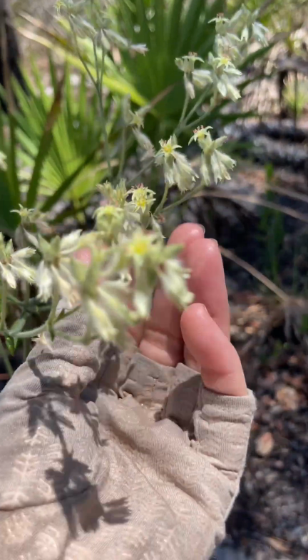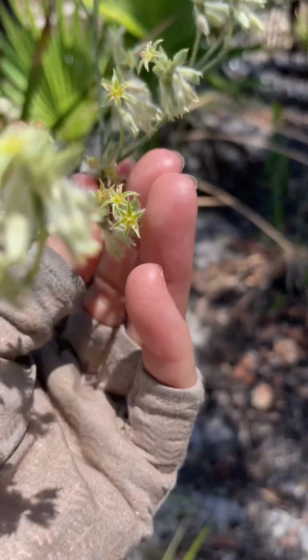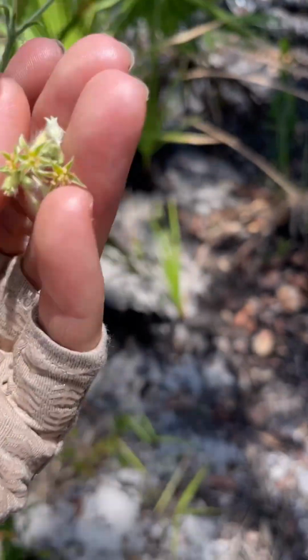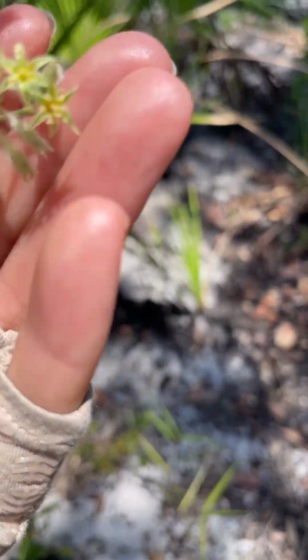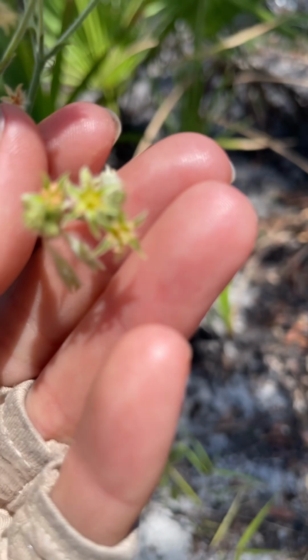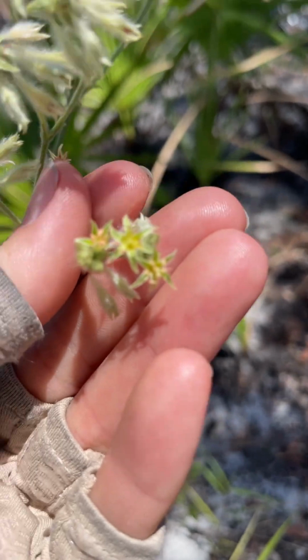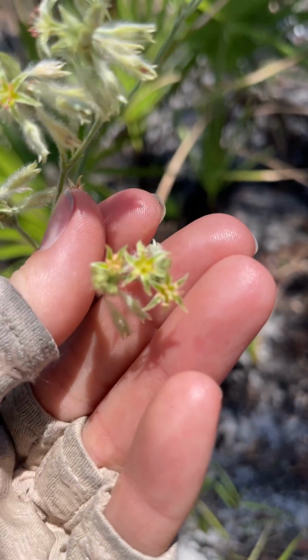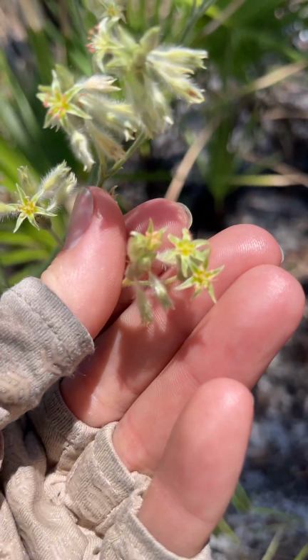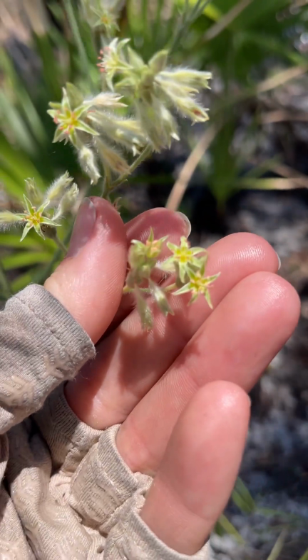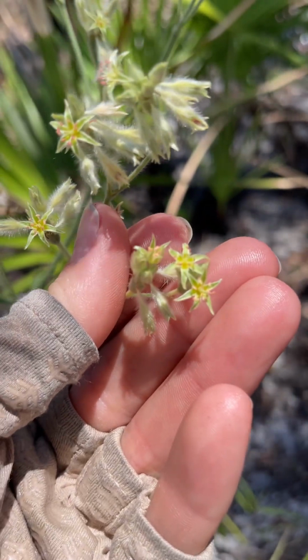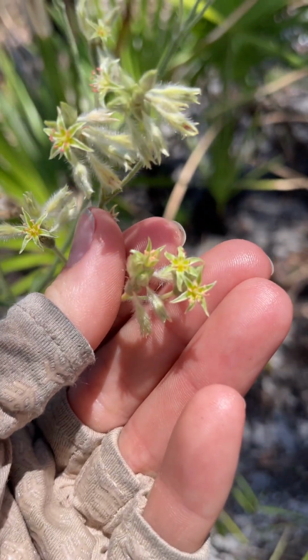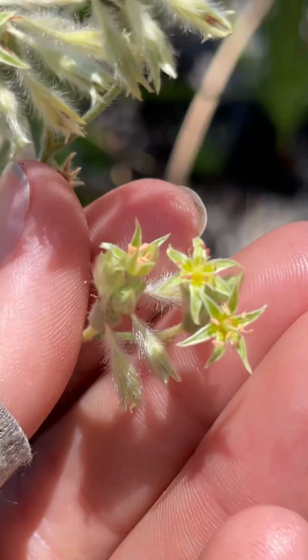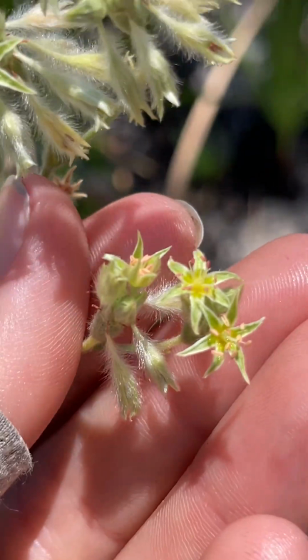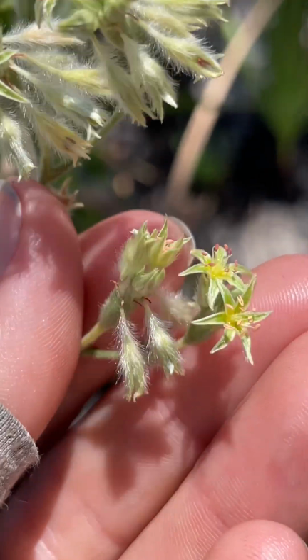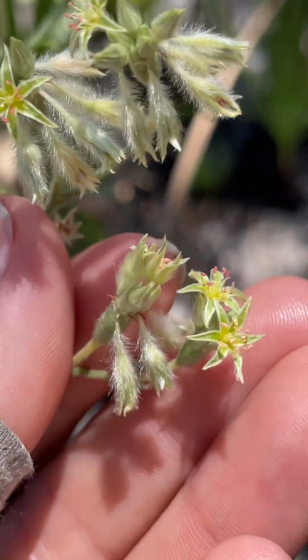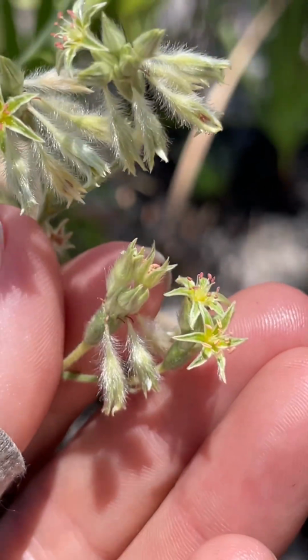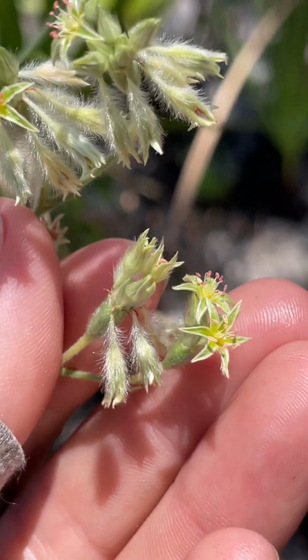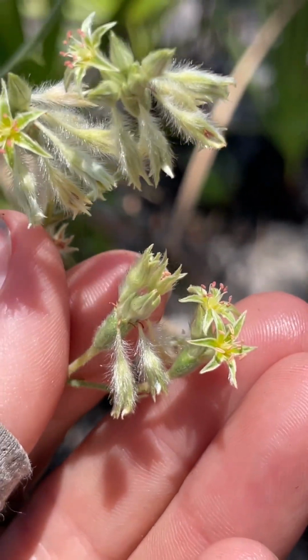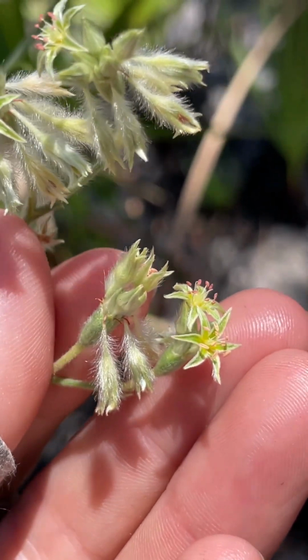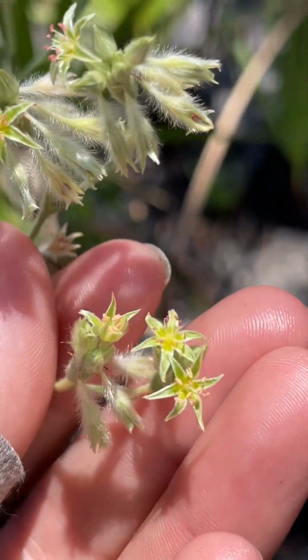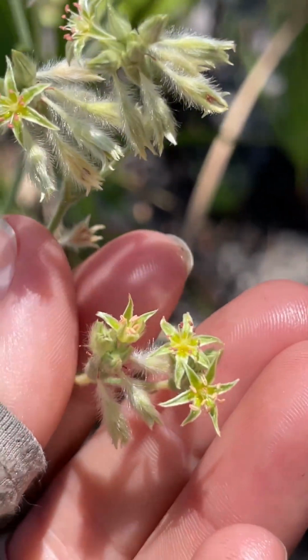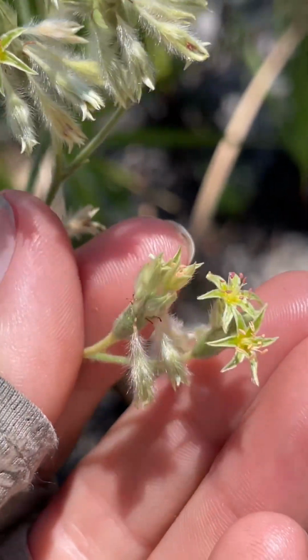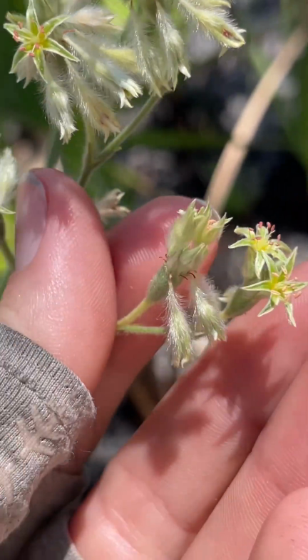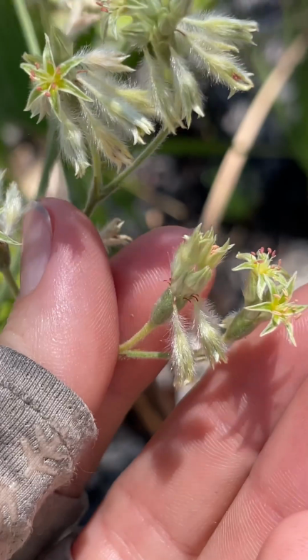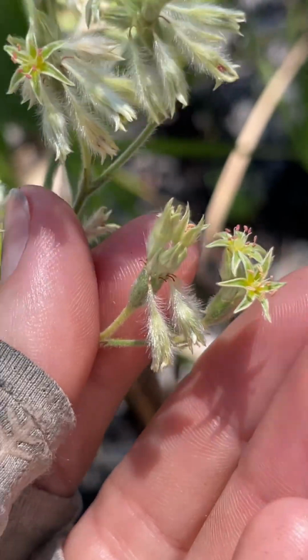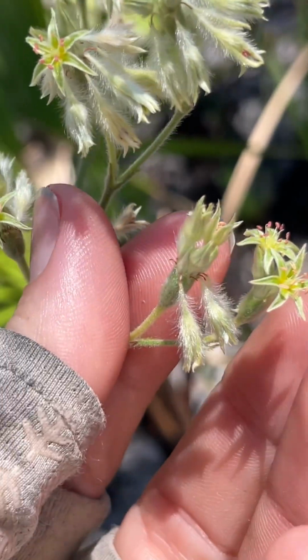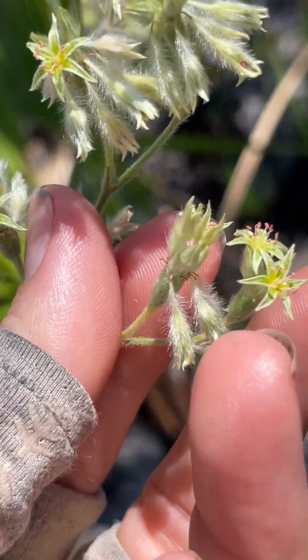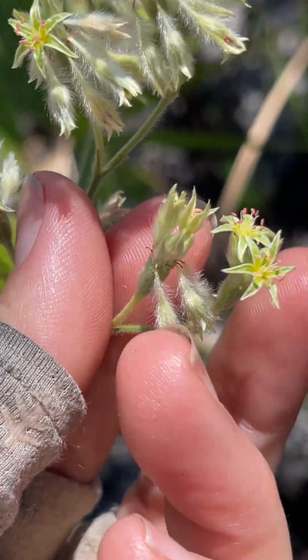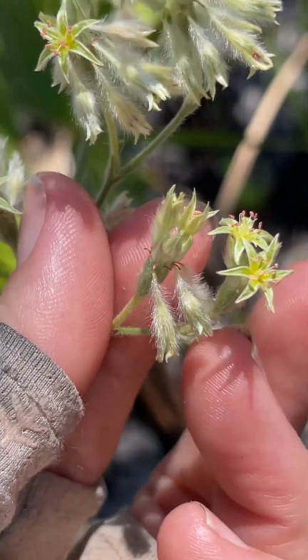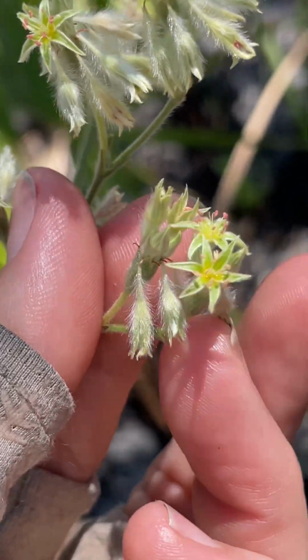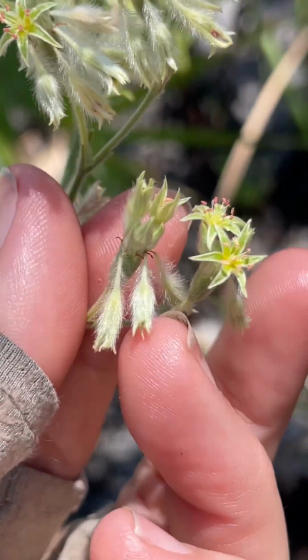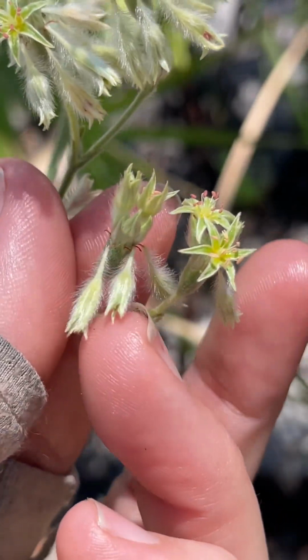You can see the tiny little flowers with their peachy colored anthers, which a lot of Eriogonum species have — those peachy pink anthers.